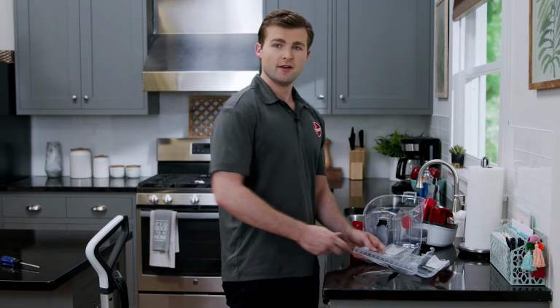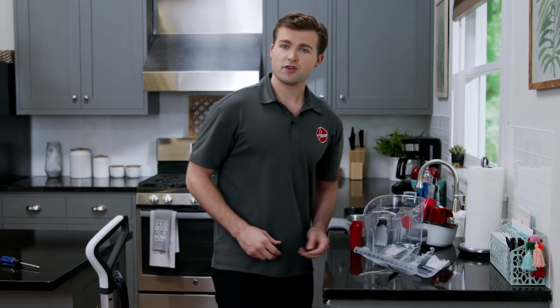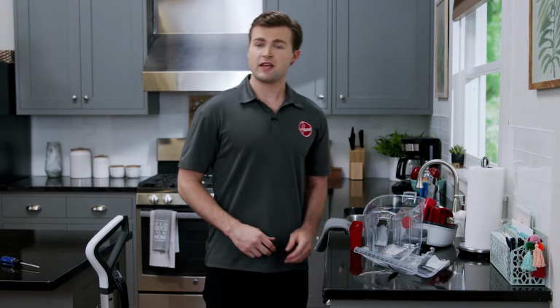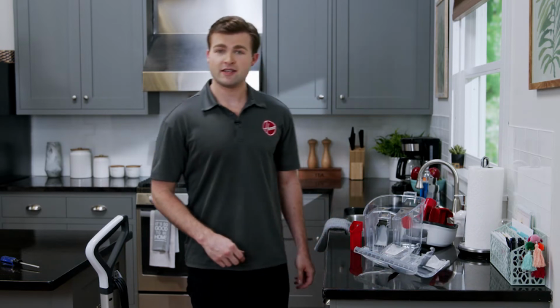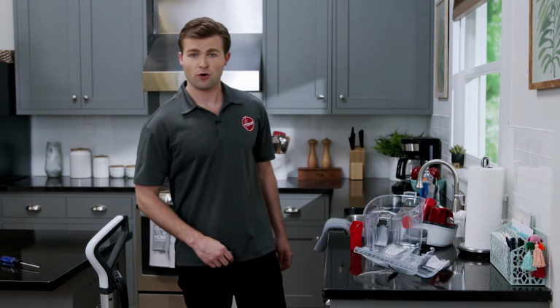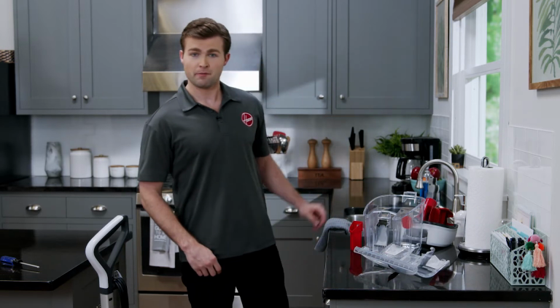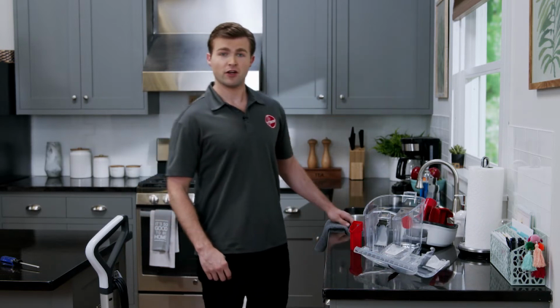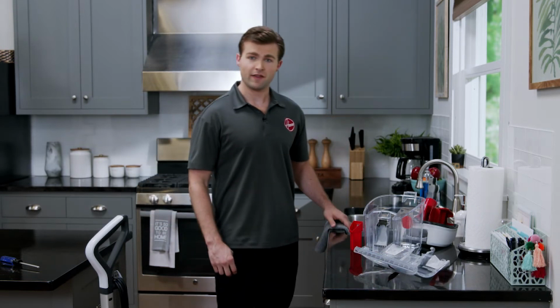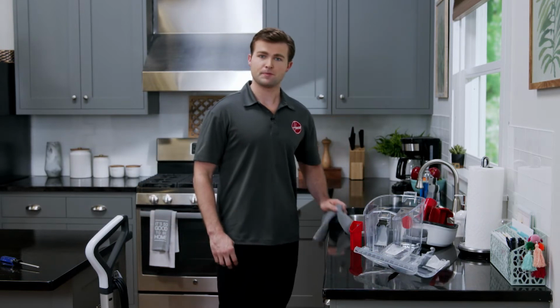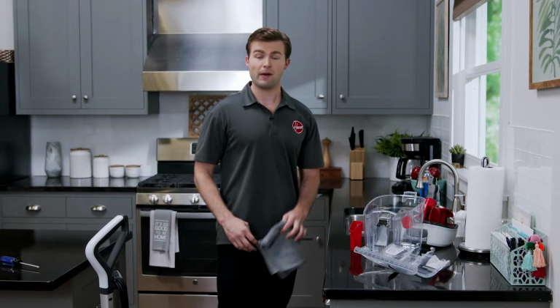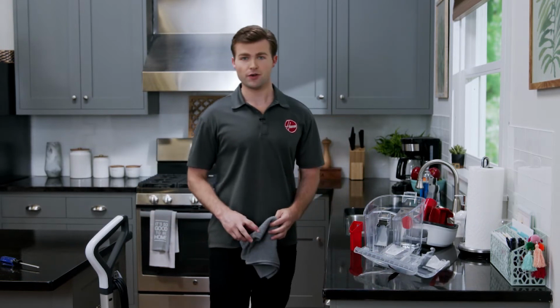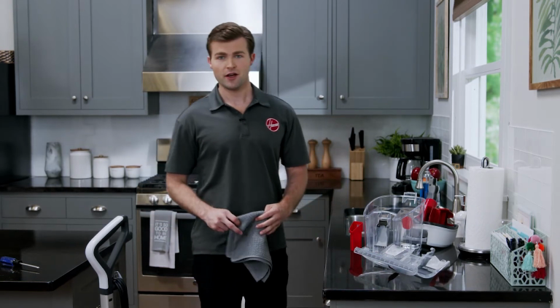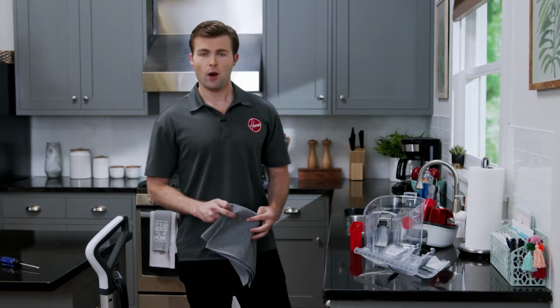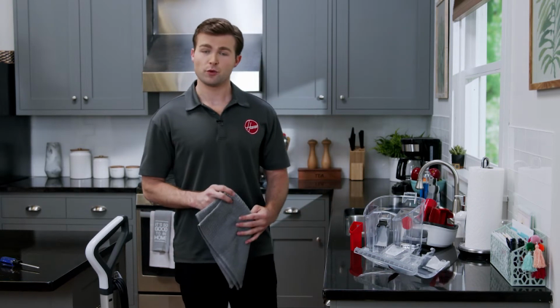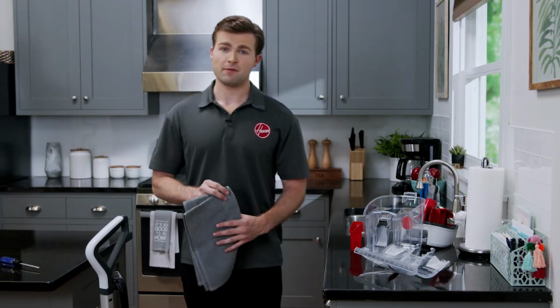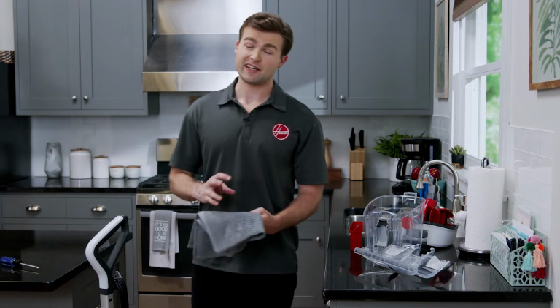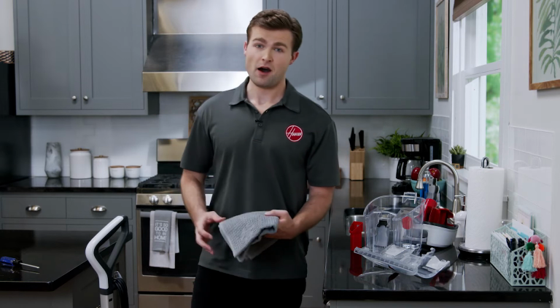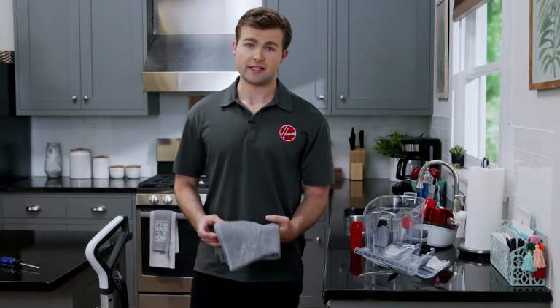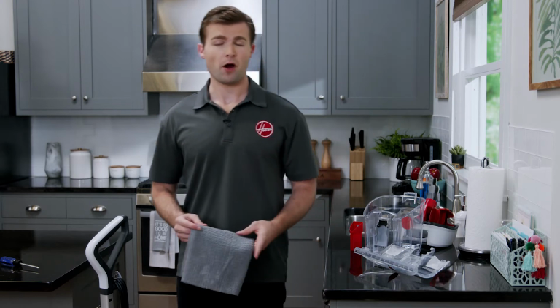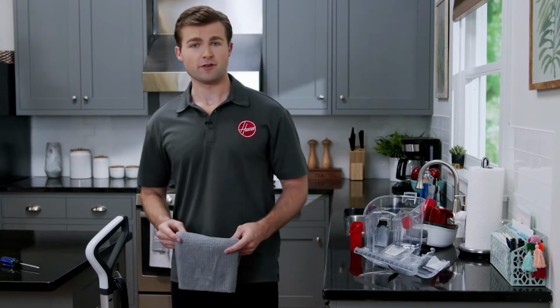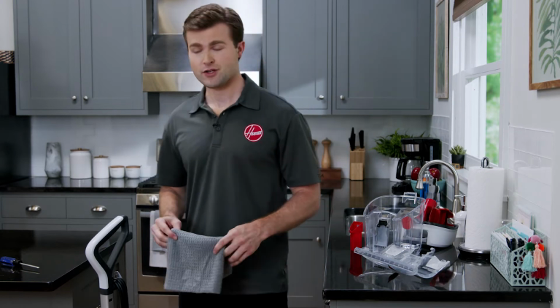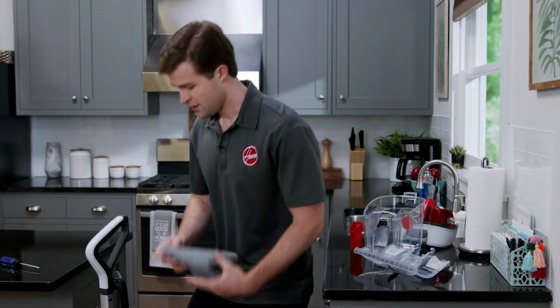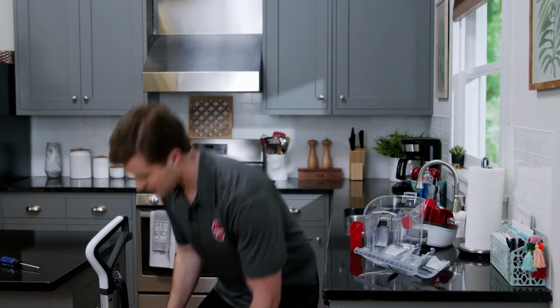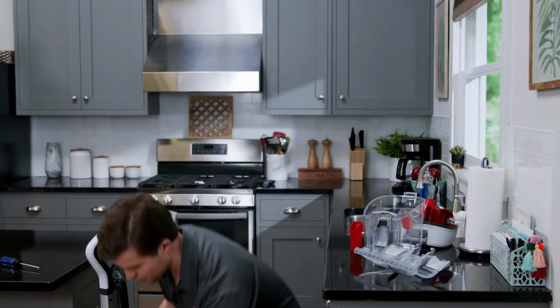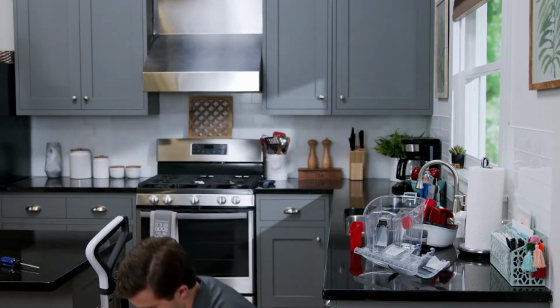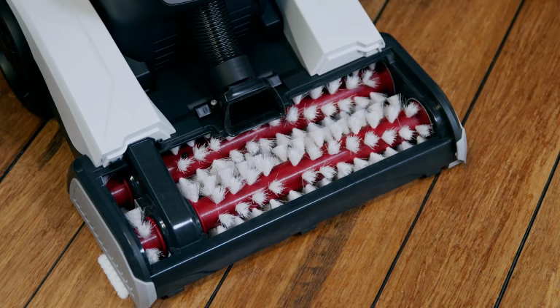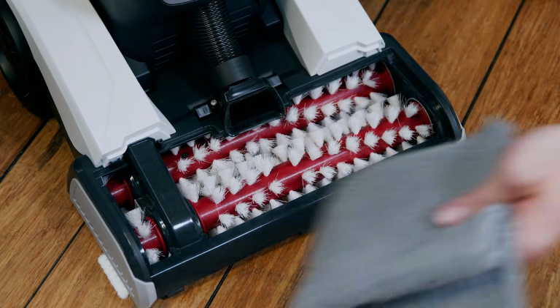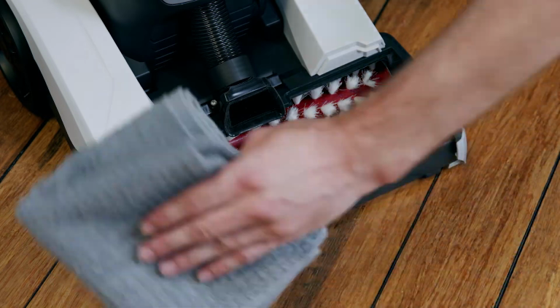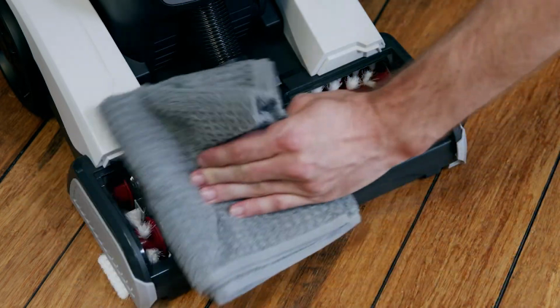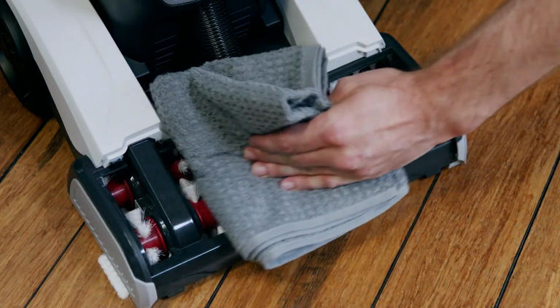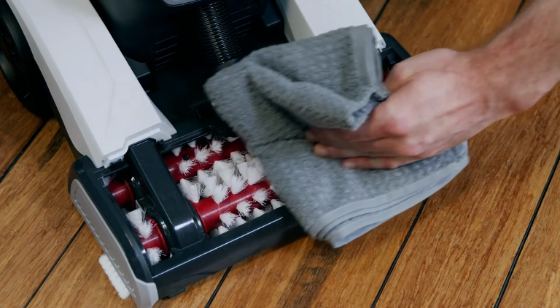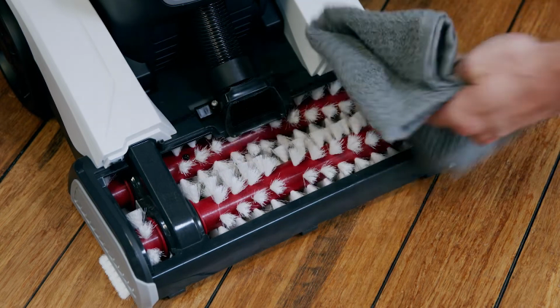The brush rolls have an antimicrobial embedded coating that helps block pet odors. However, we recommend cleaning them often to keep your carpet cleaner fresh. To clean the brushes, simply wipe off any debris with a wet cloth.